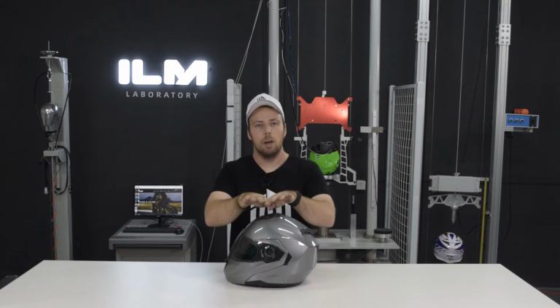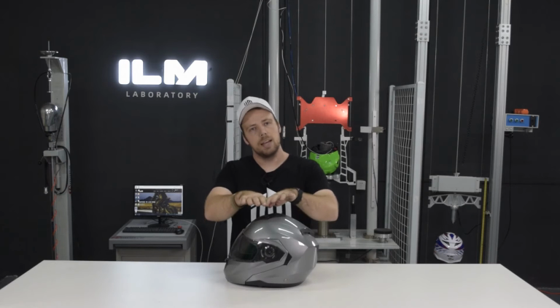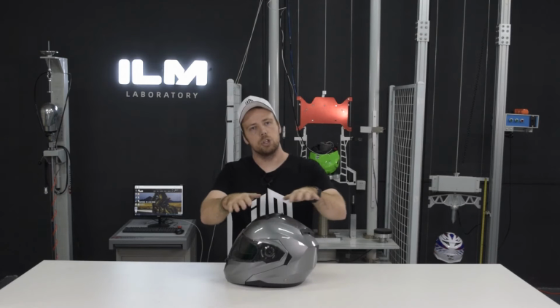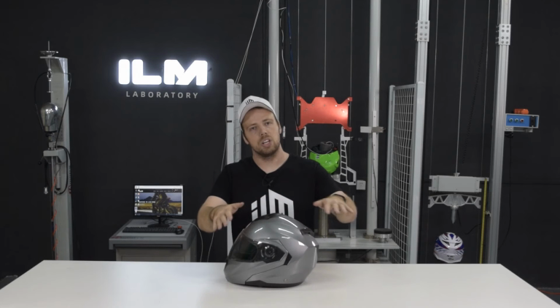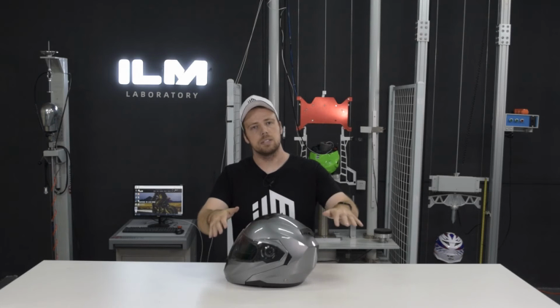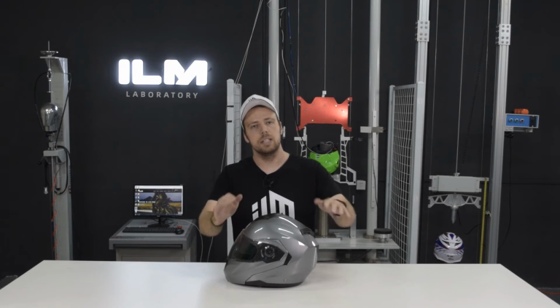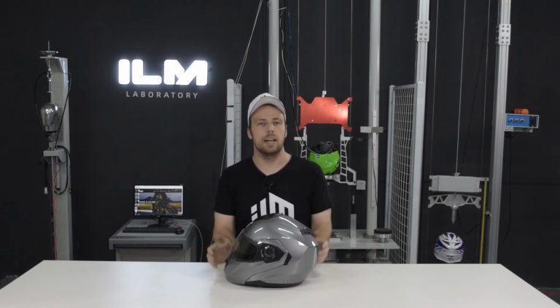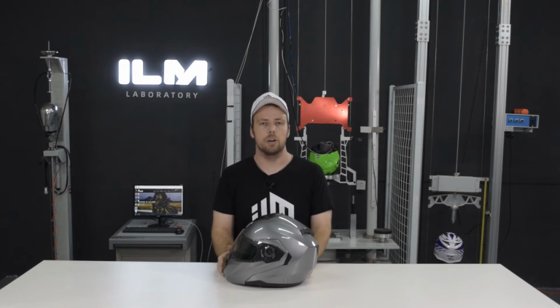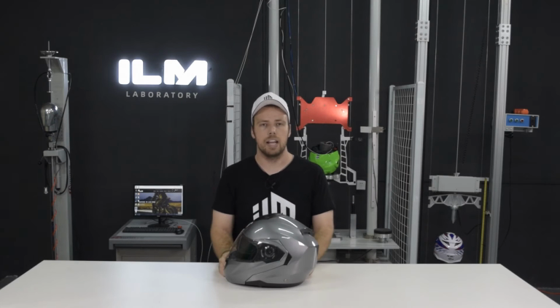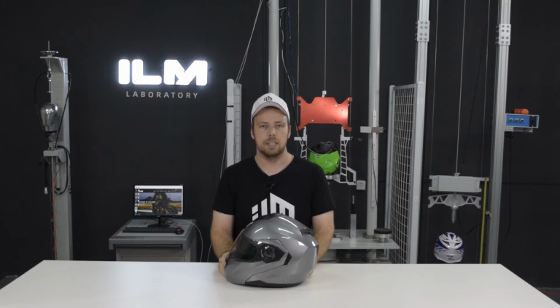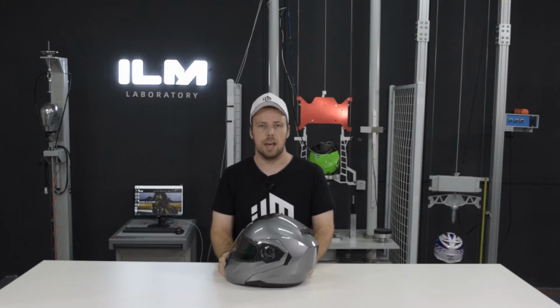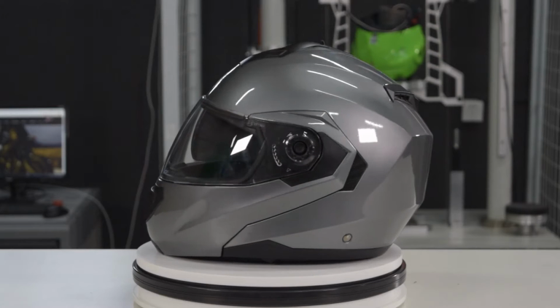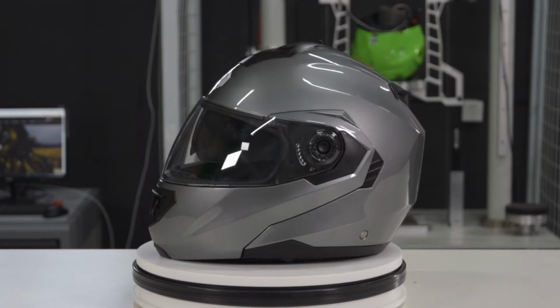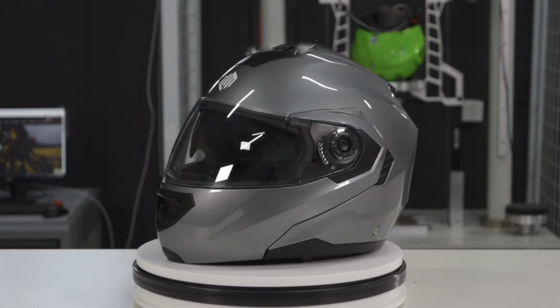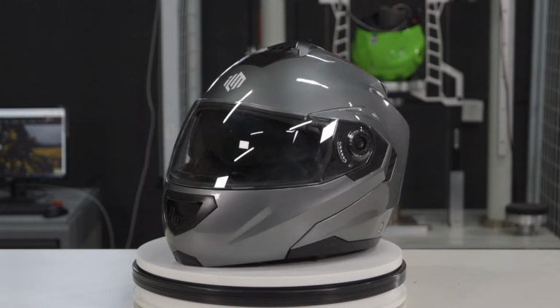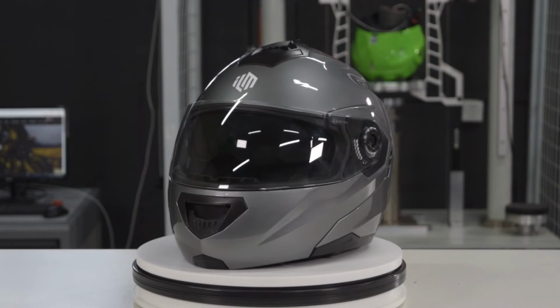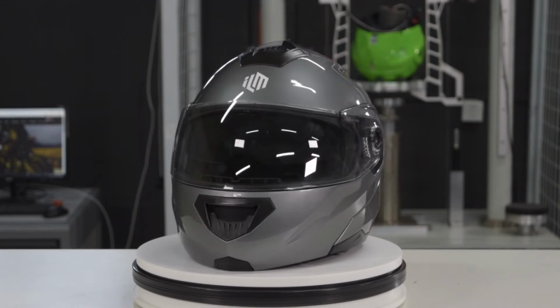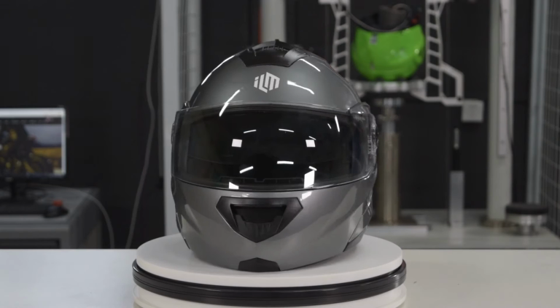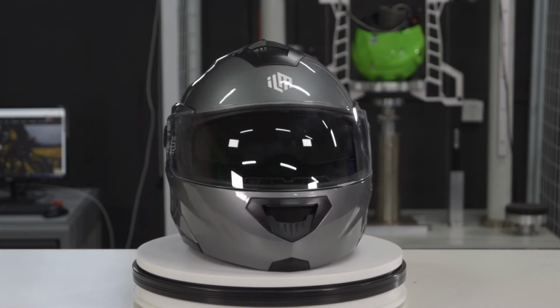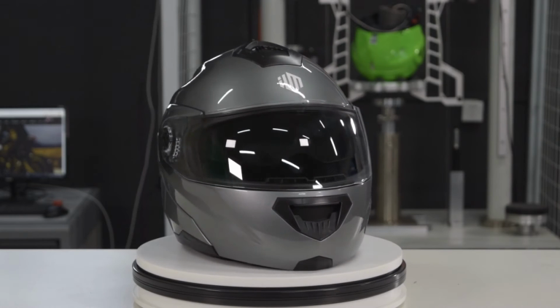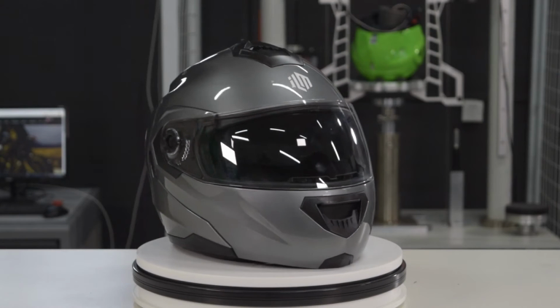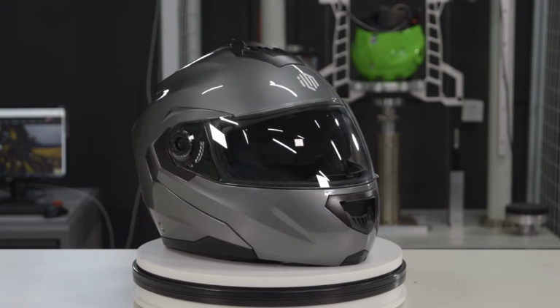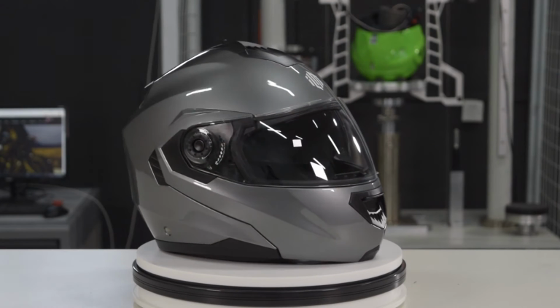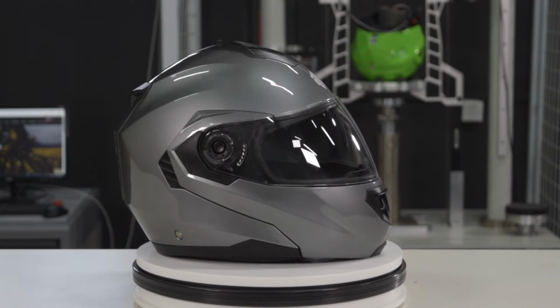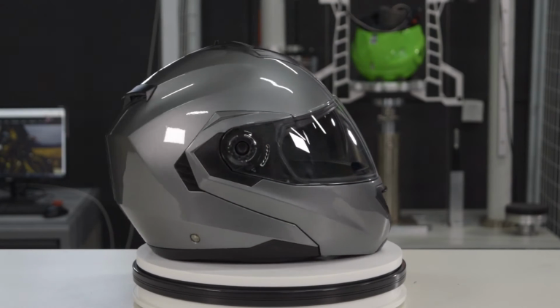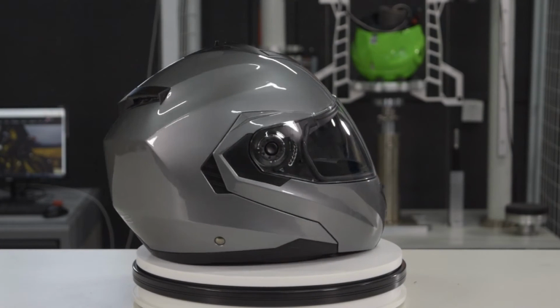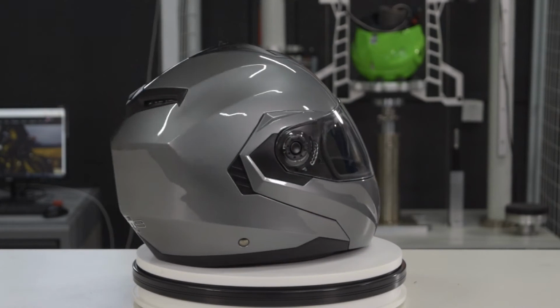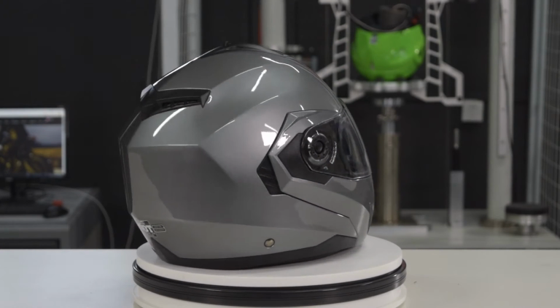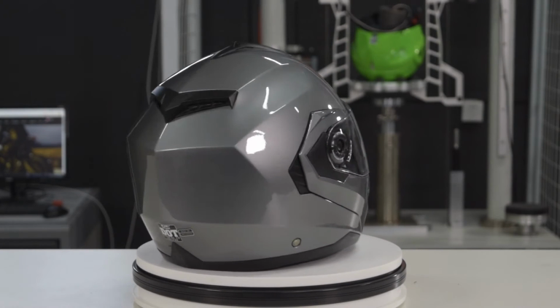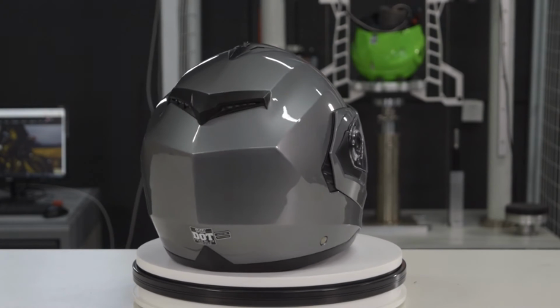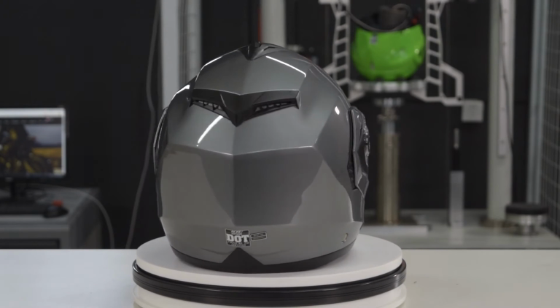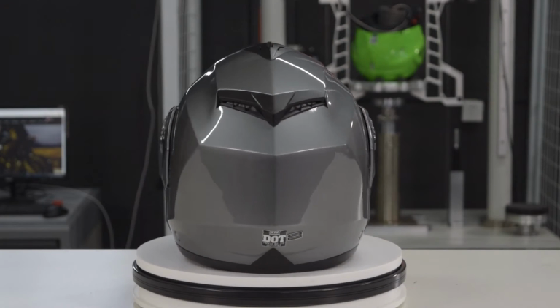The helmet has an incredibly sleek and aerodynamic design. This not only makes the helmet look great while it's on your head, but it also decreases wind noise when wearing the helmet.